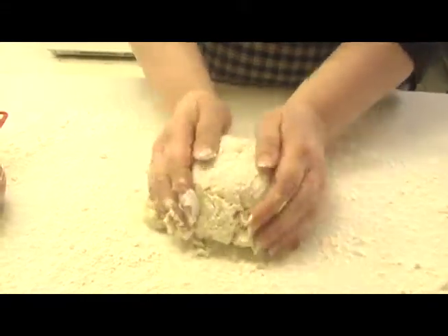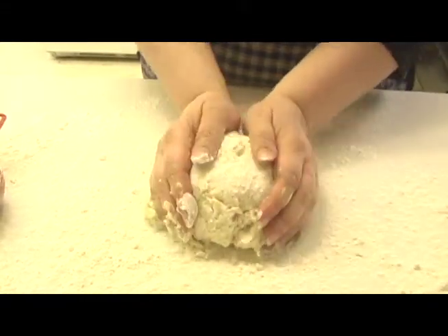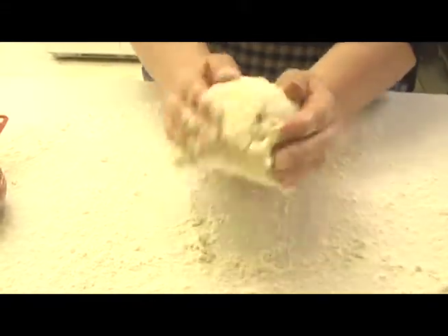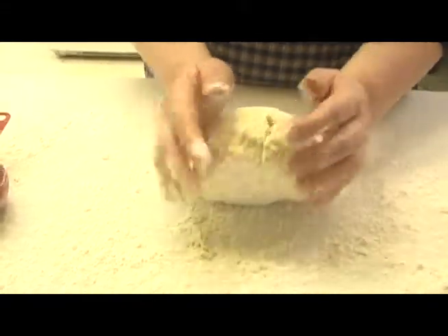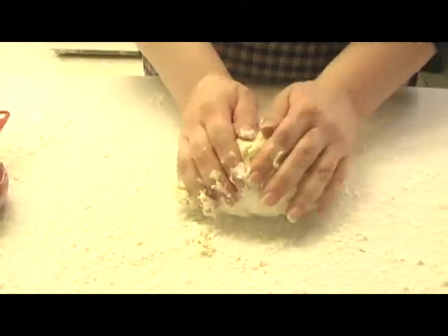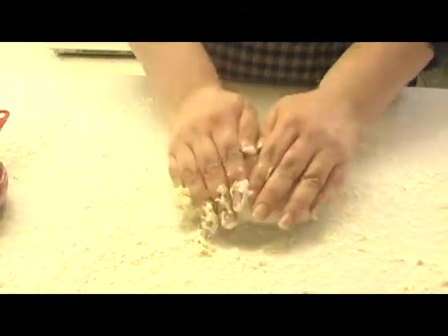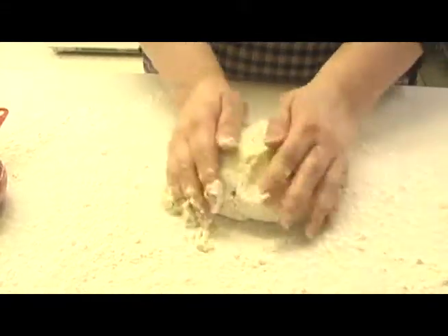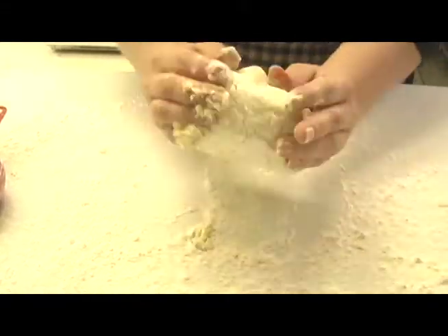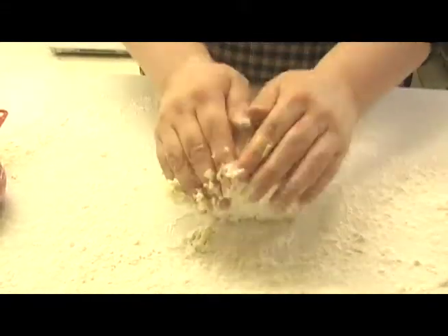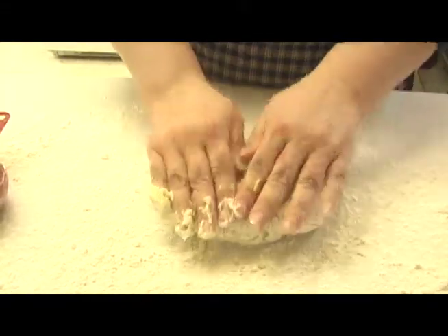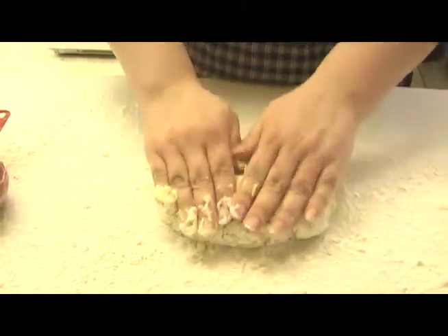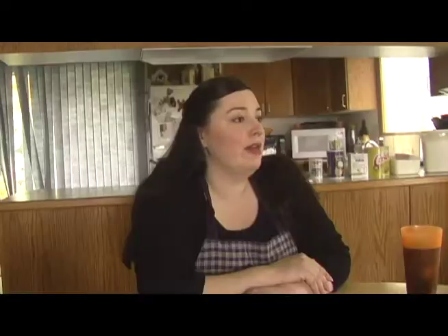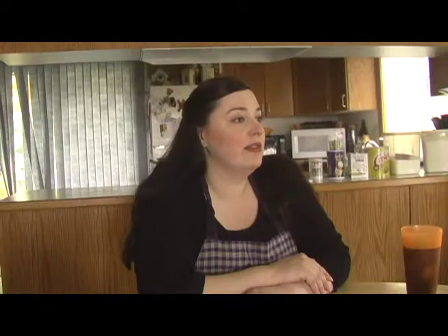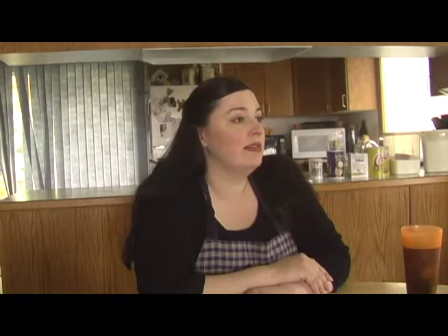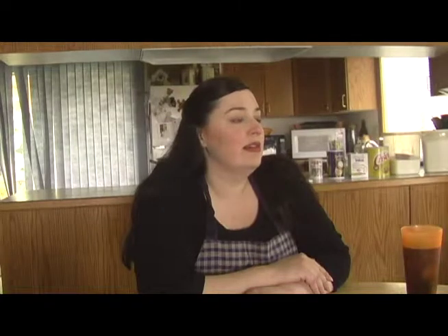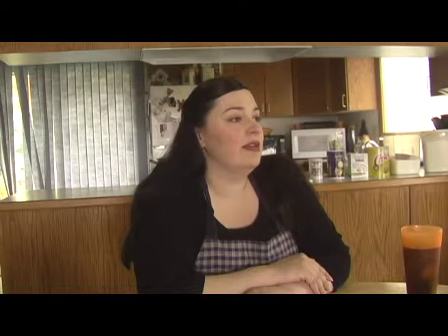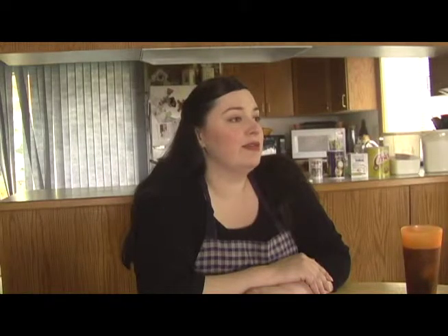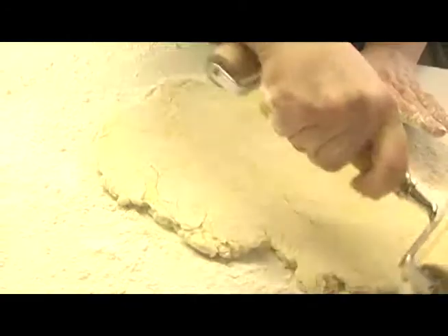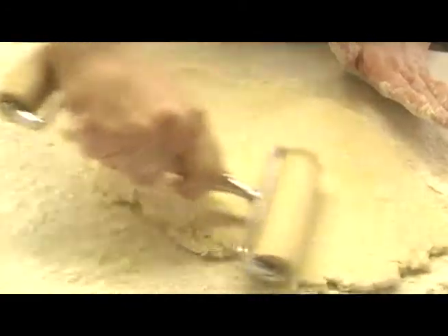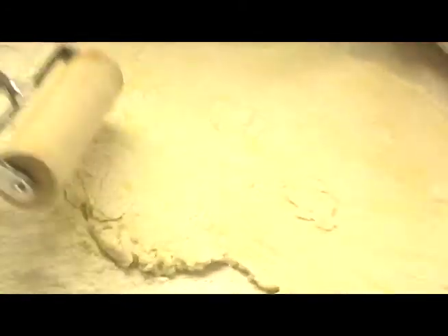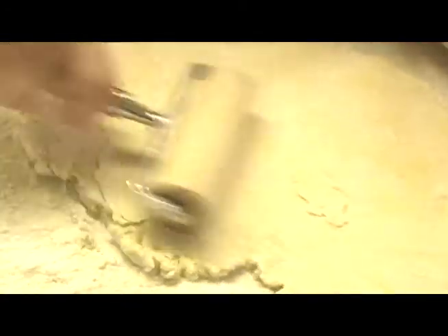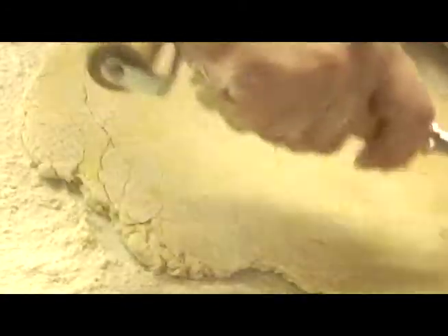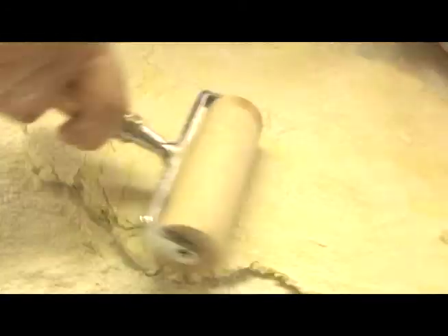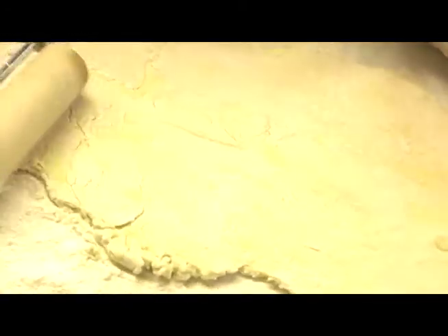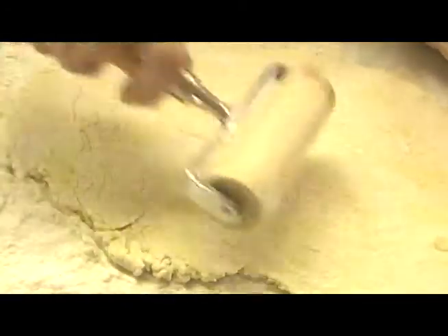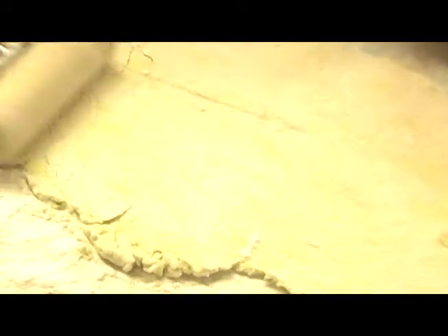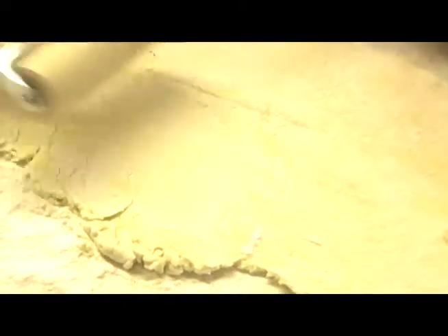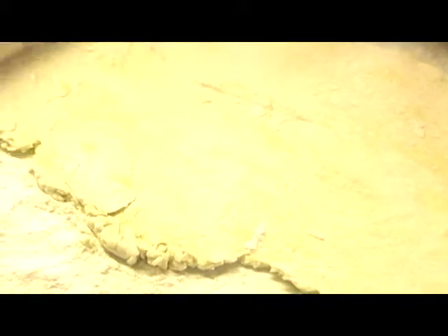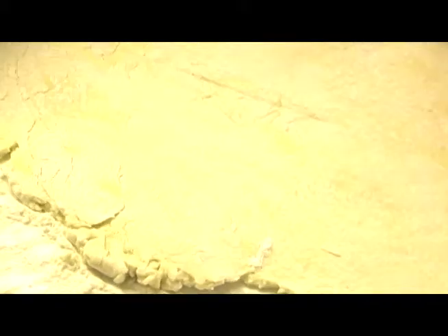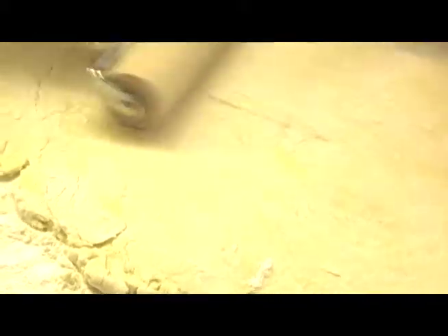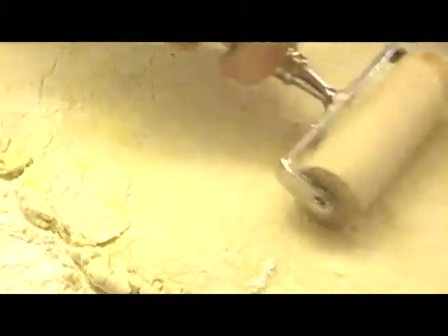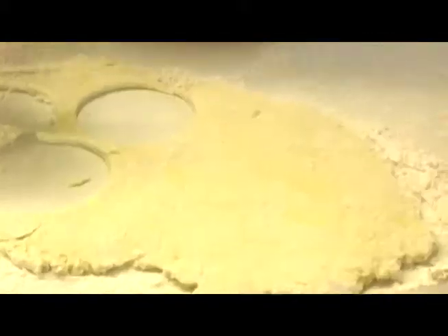Different types of biscuits use different ingredients. I generally make baking powder biscuits, so there's baking powder, flour, butter or shortening, and usually buttermilk.